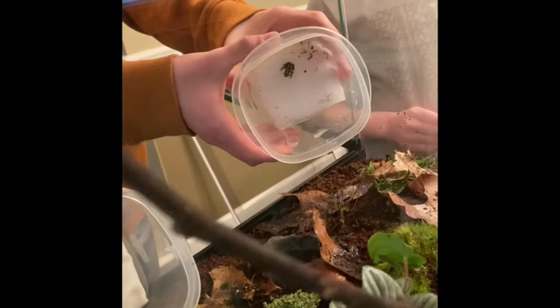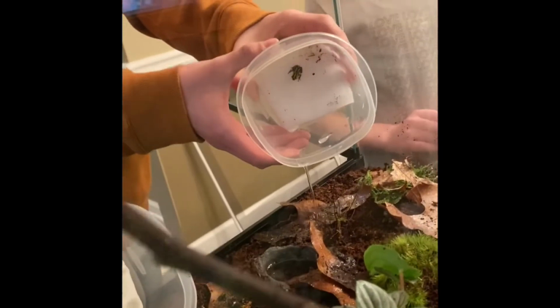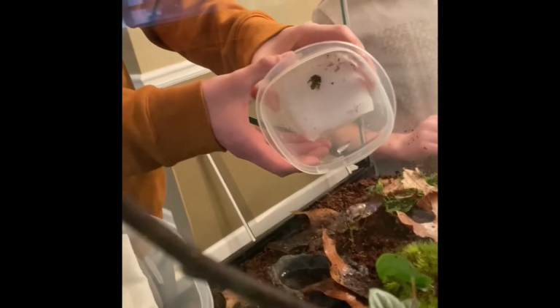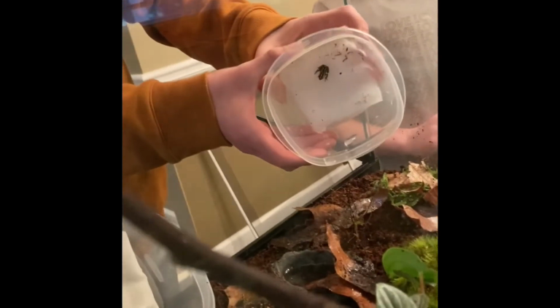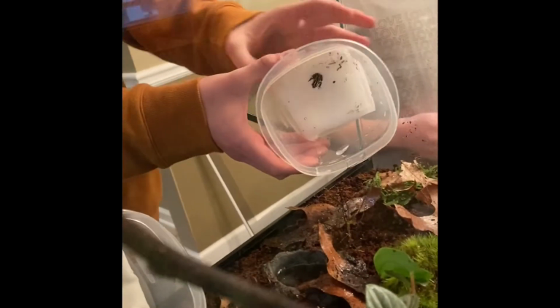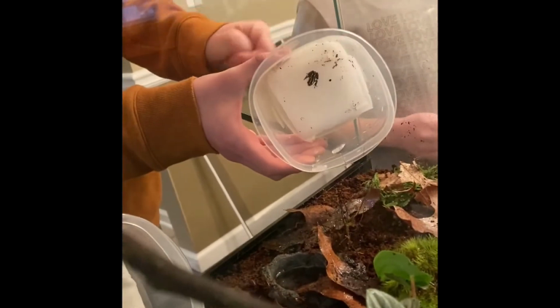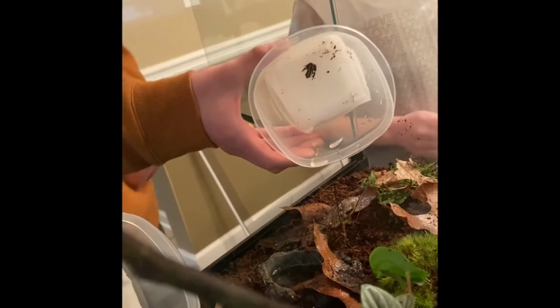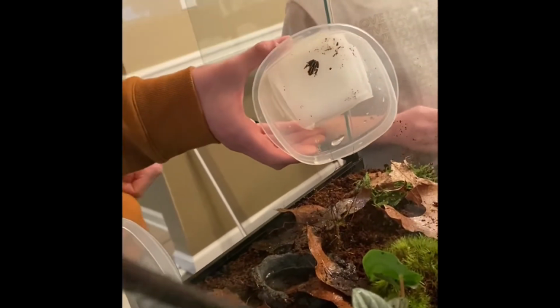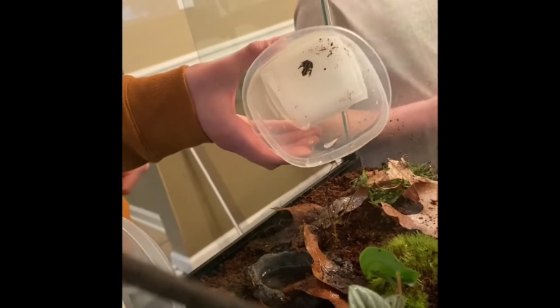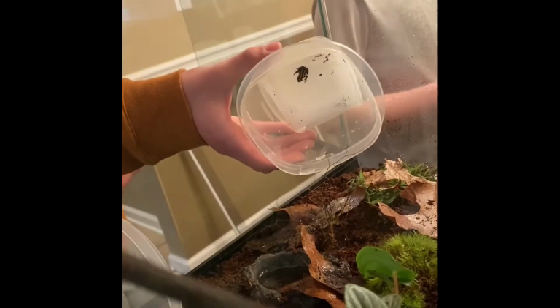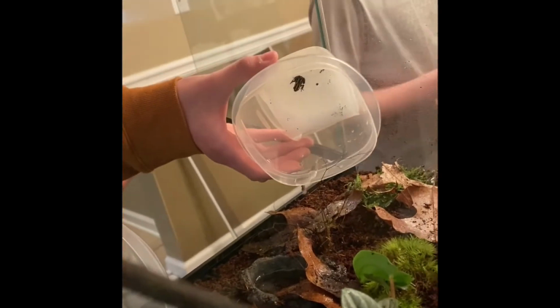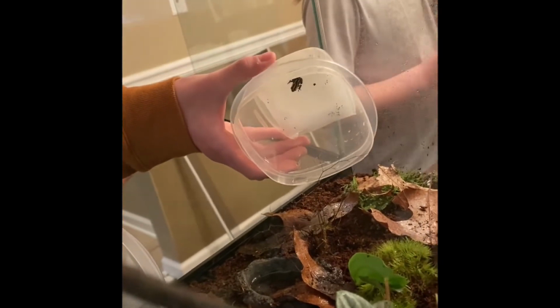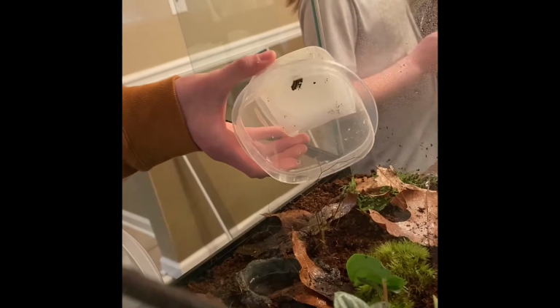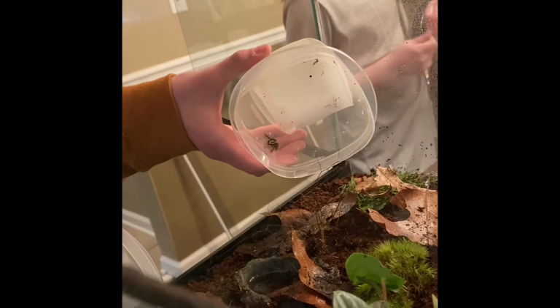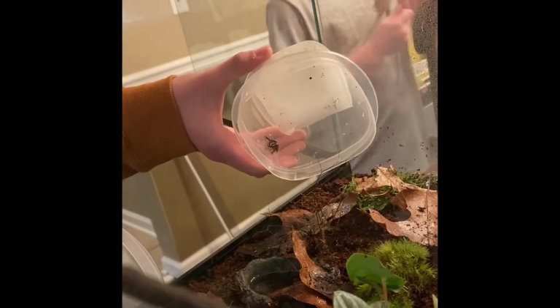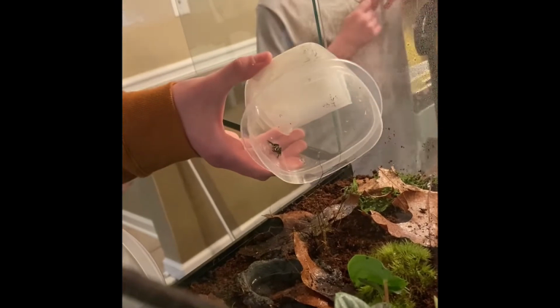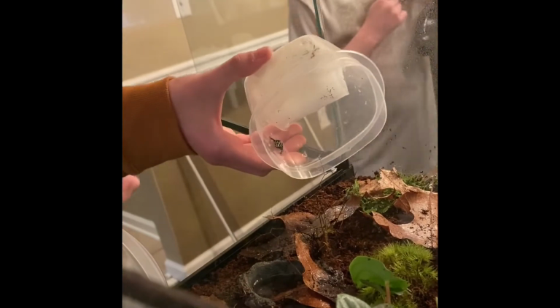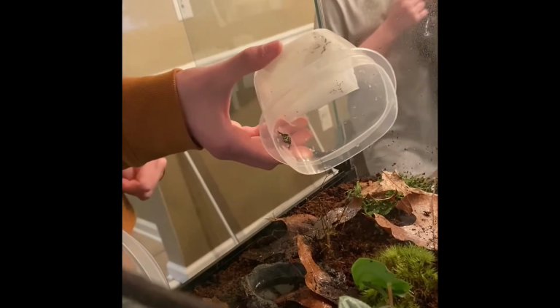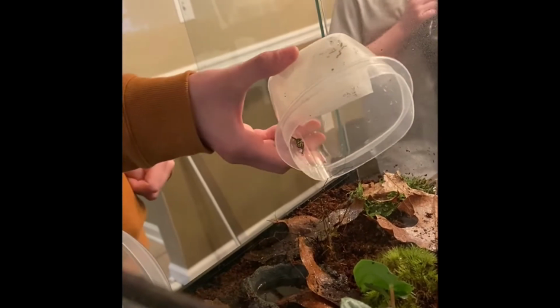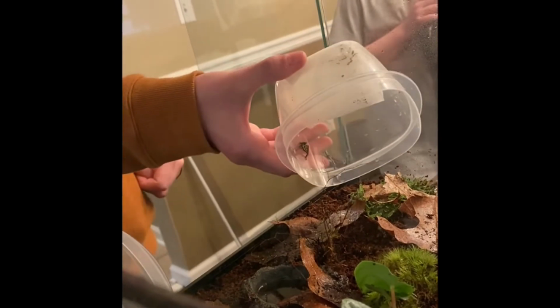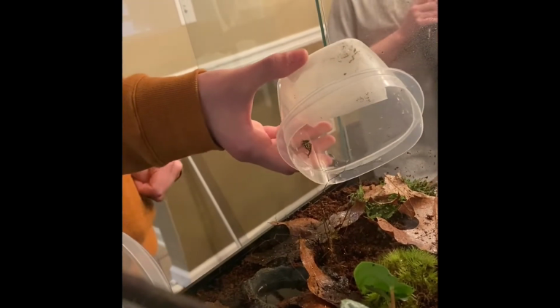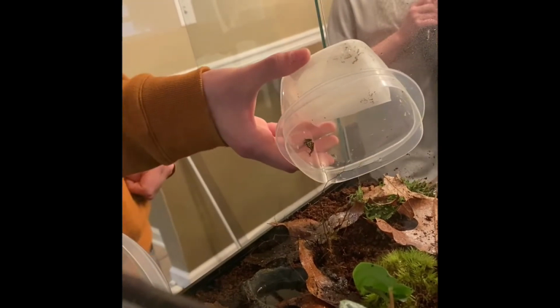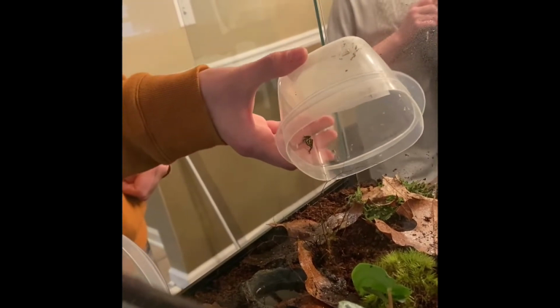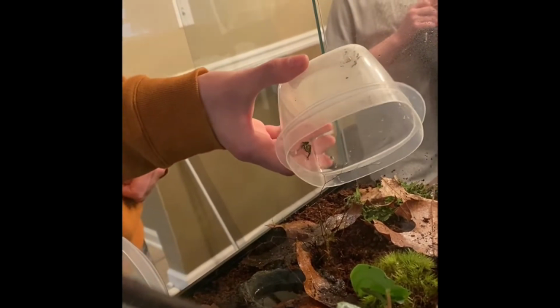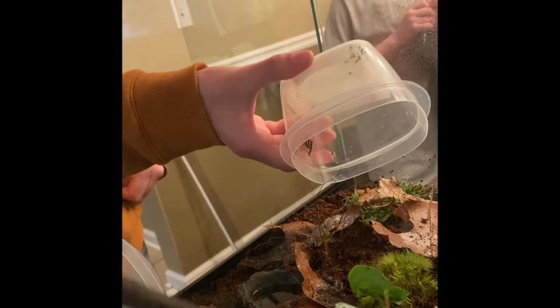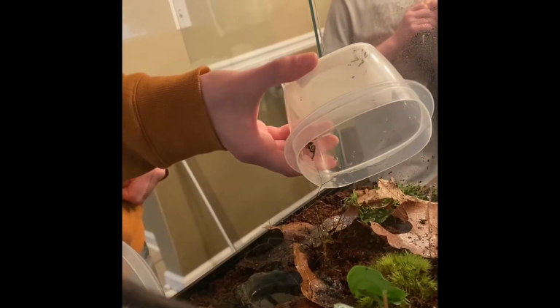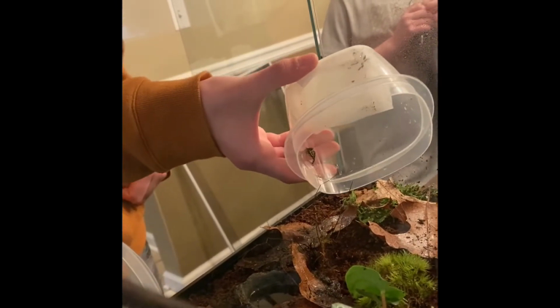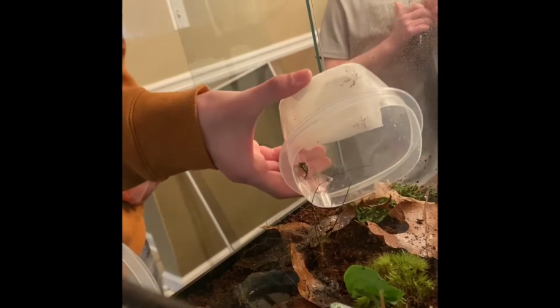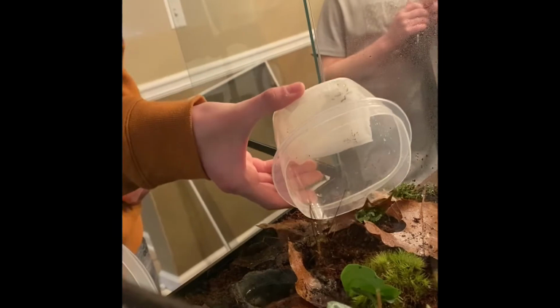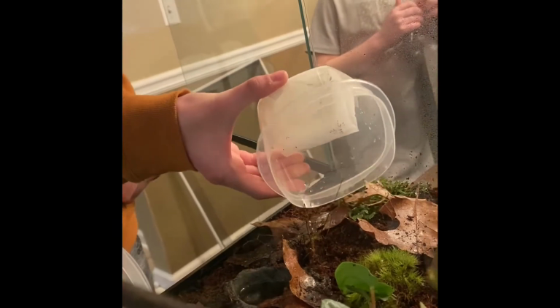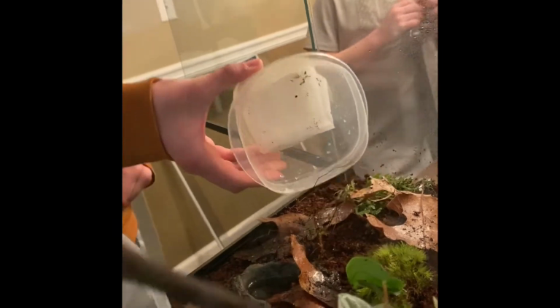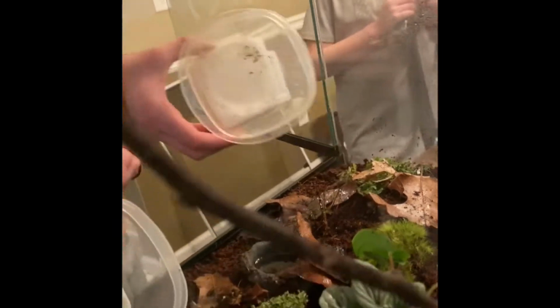And here's number two — and there he goes.